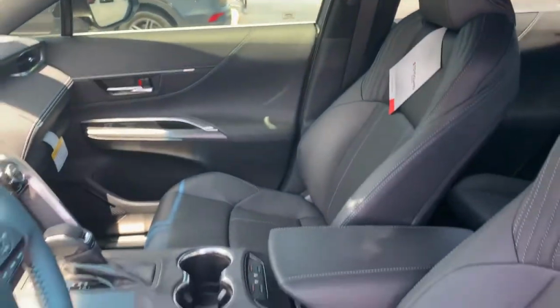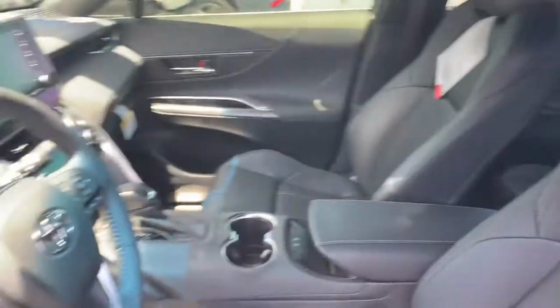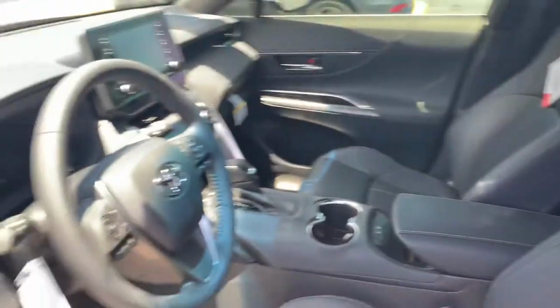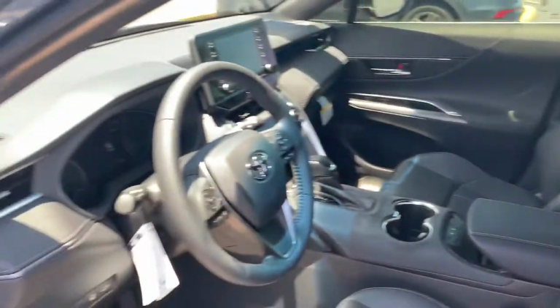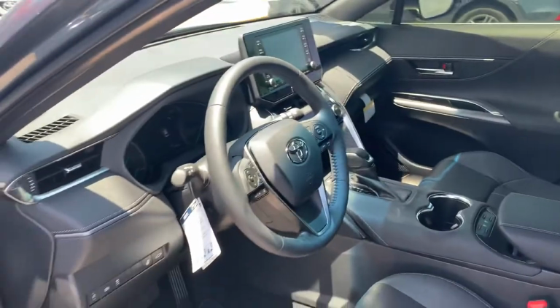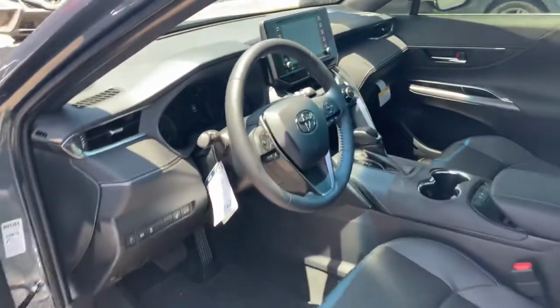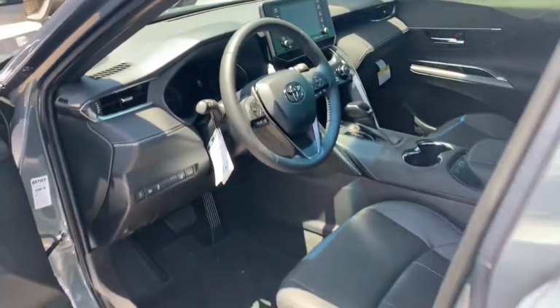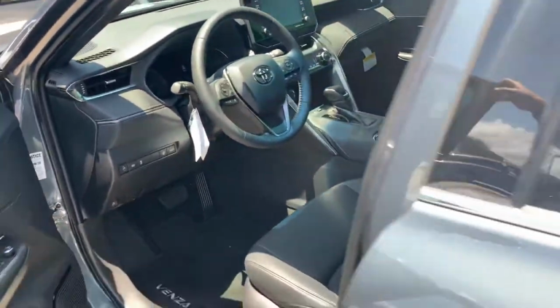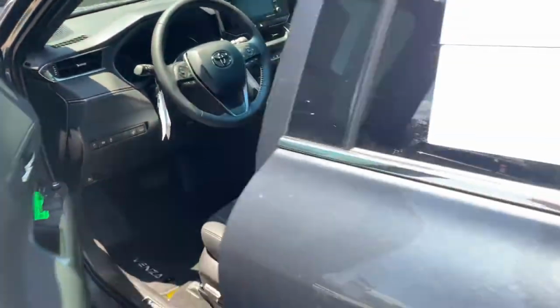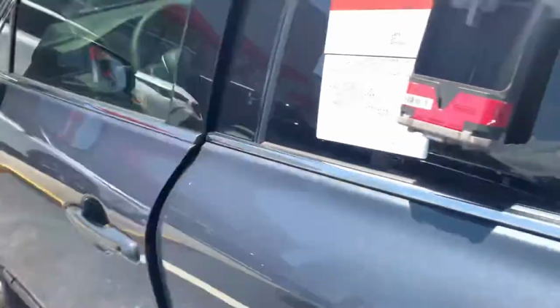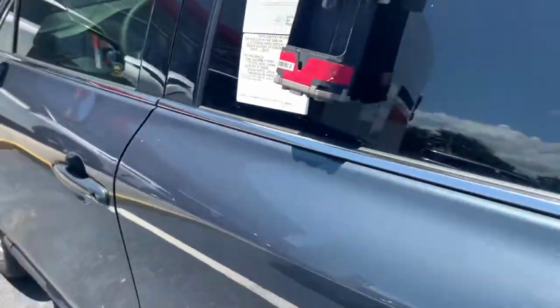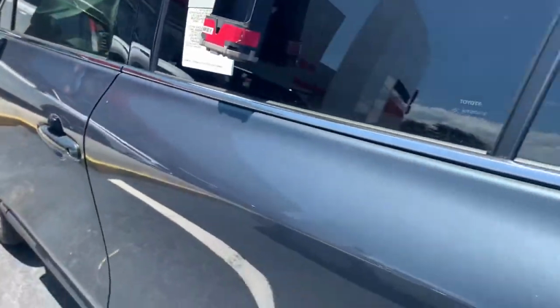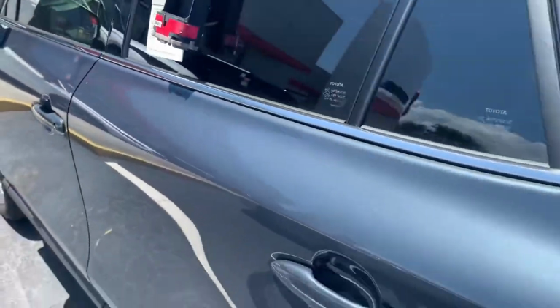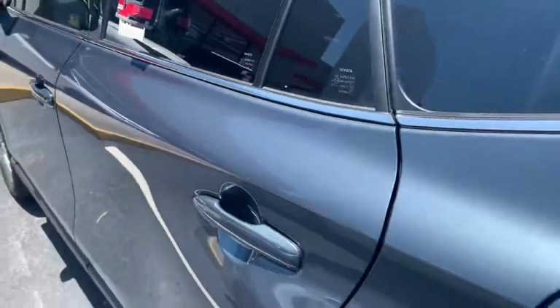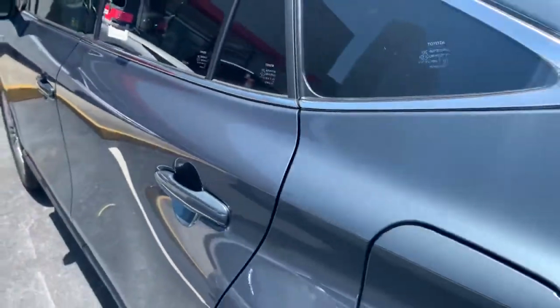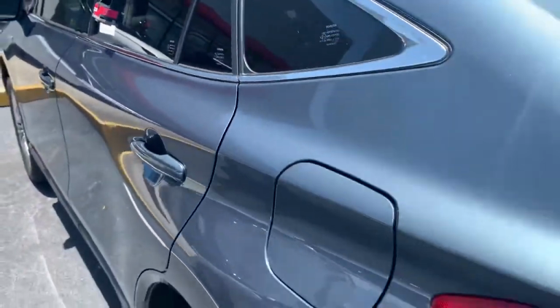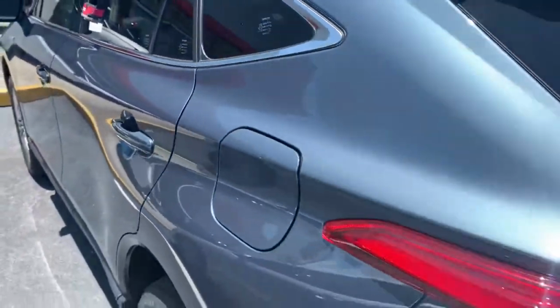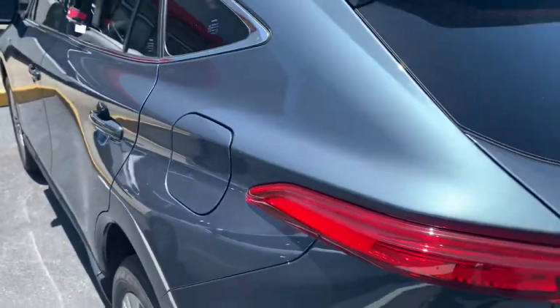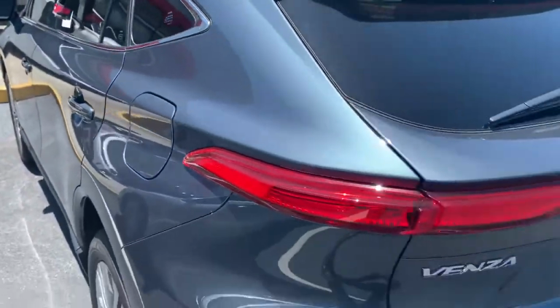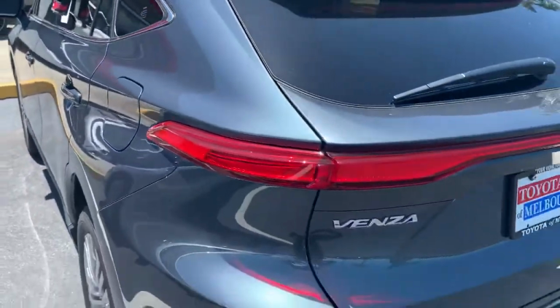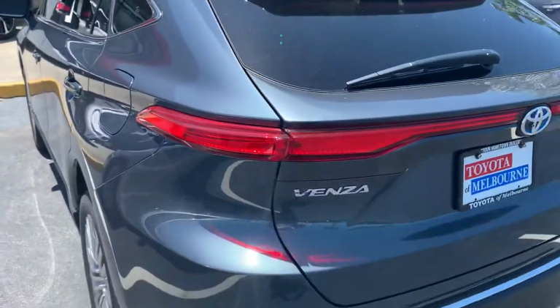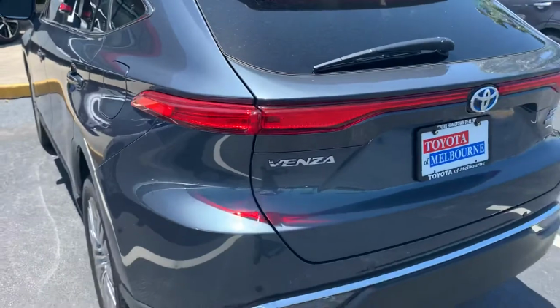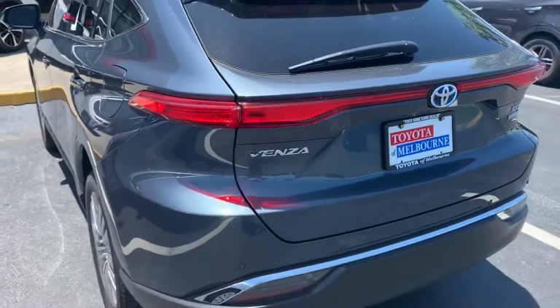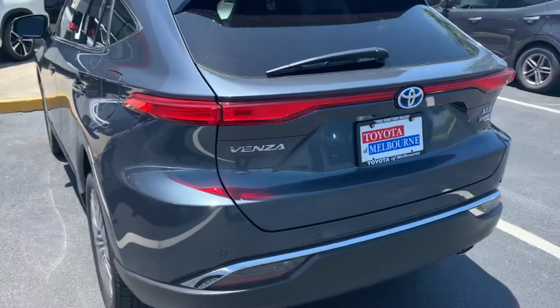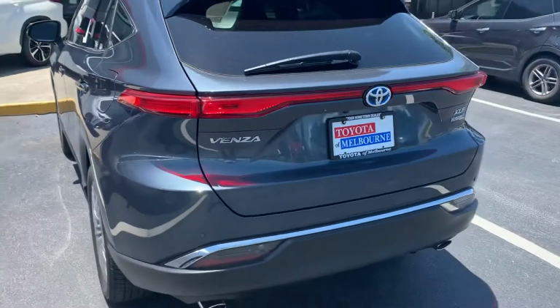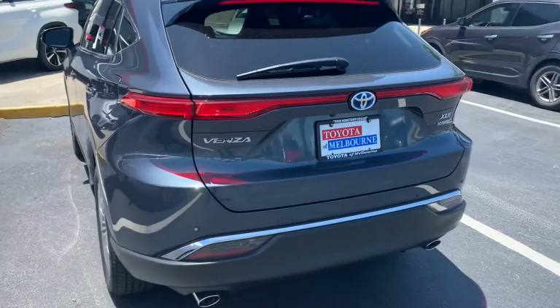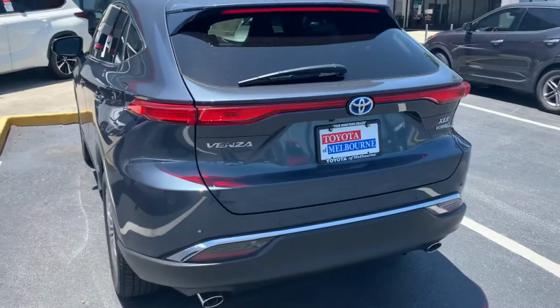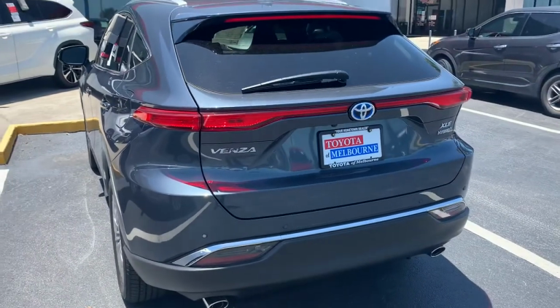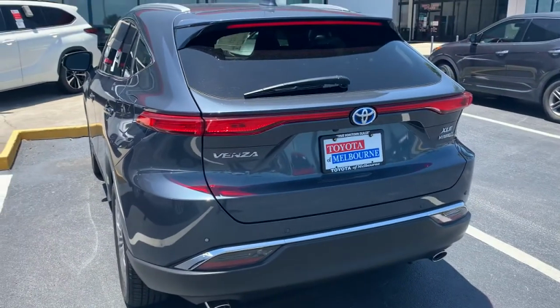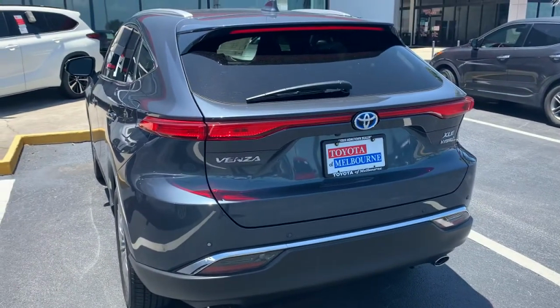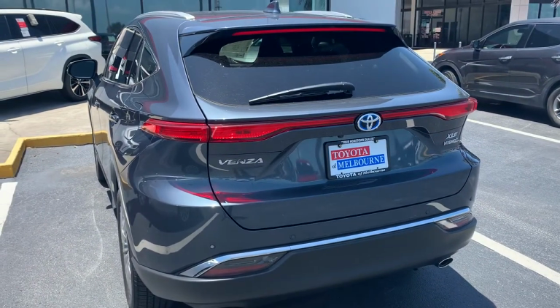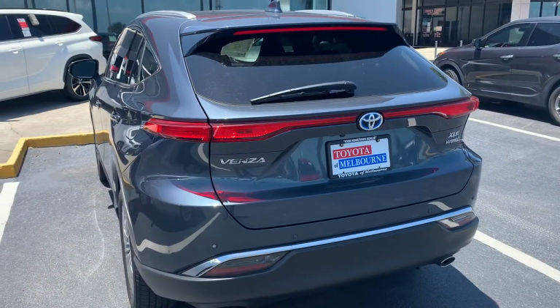Just come on down and check it out. Like all our new vehicles, it does come with a lifetime unlimited mile warranty. It's good anywhere in the U.S. or Canada and you get complimentary maintenance — that's oil changes and tire rotations.